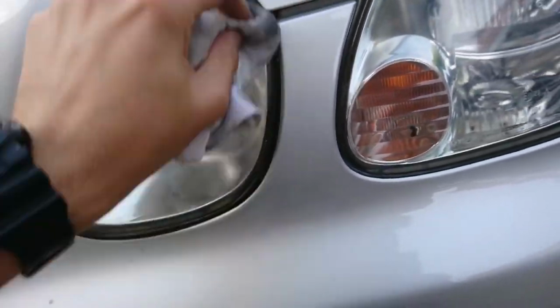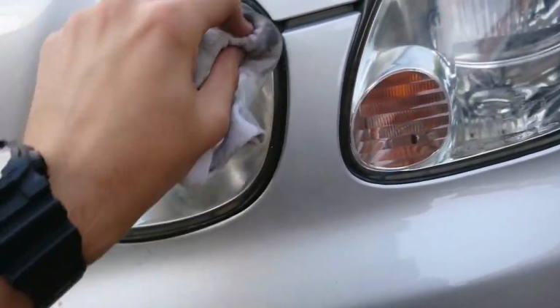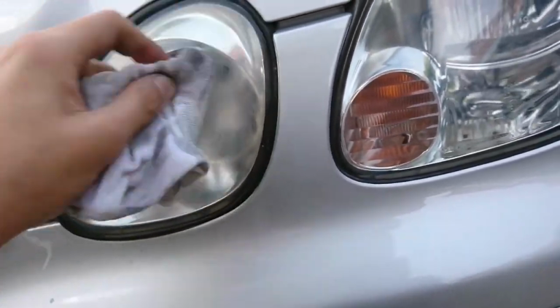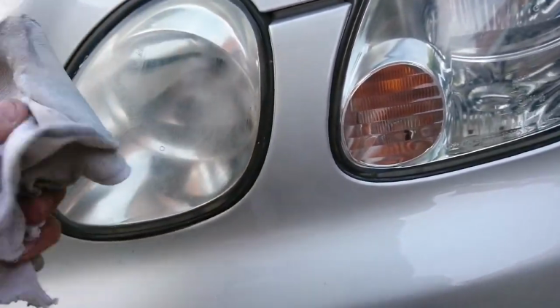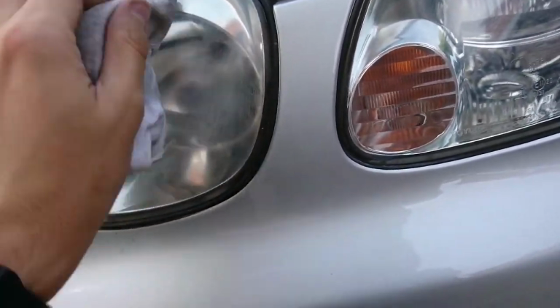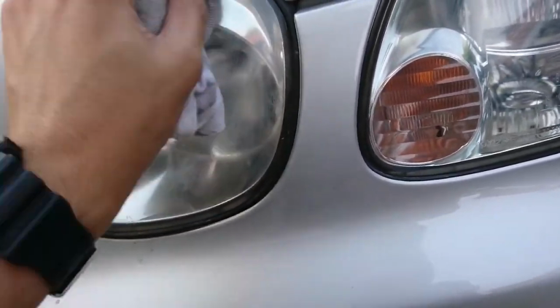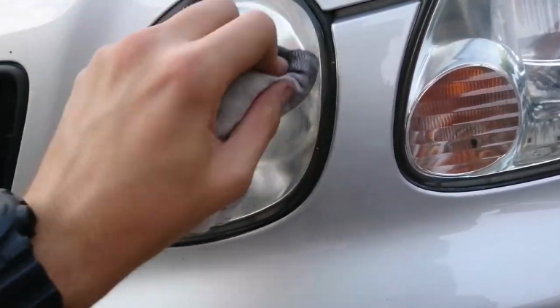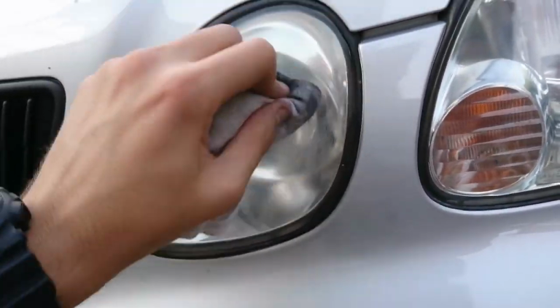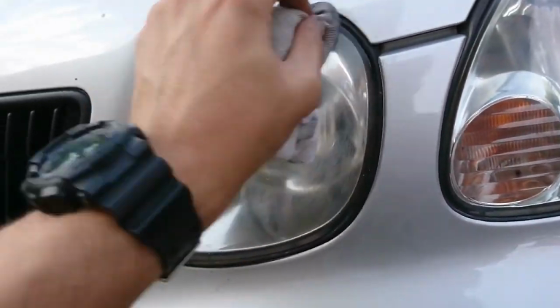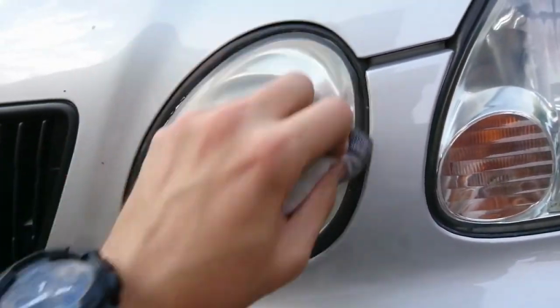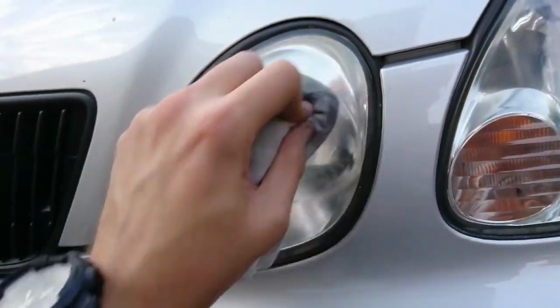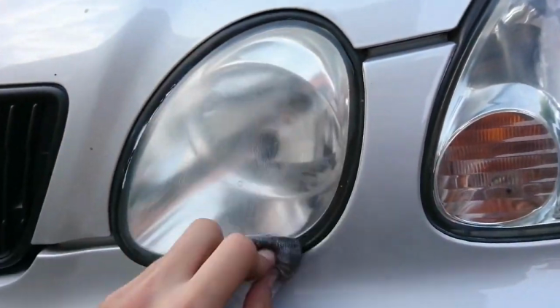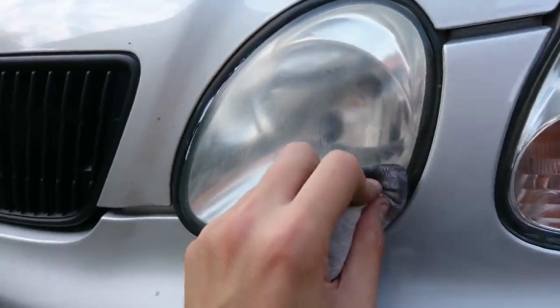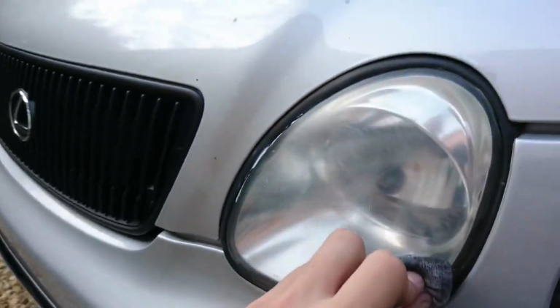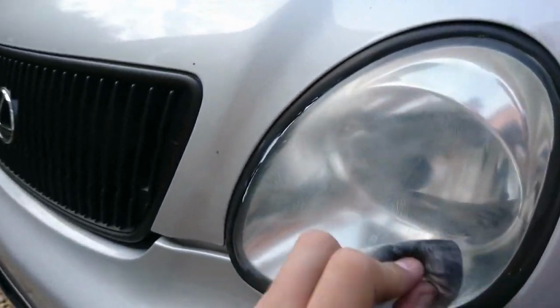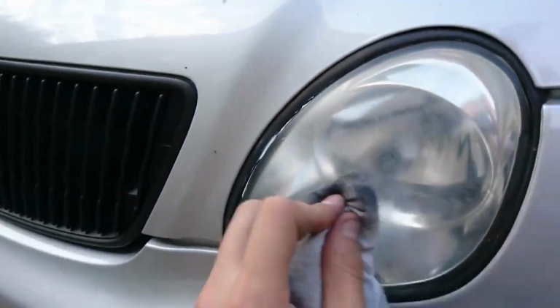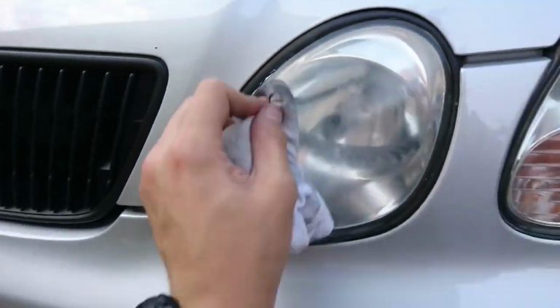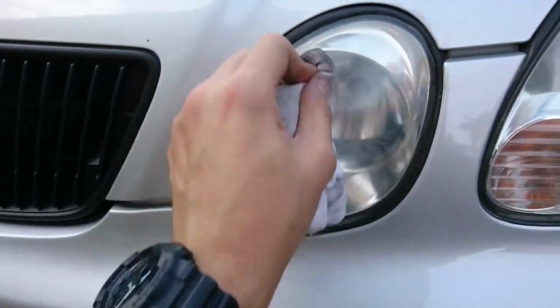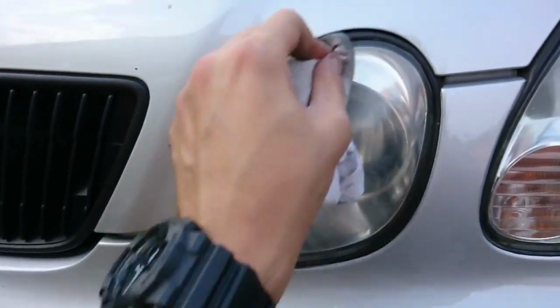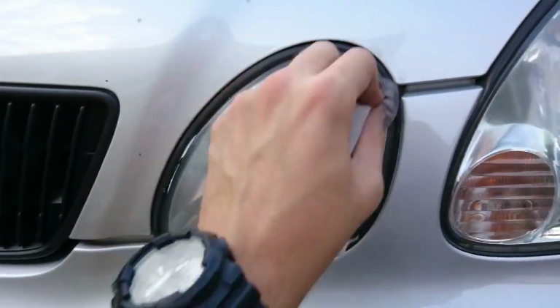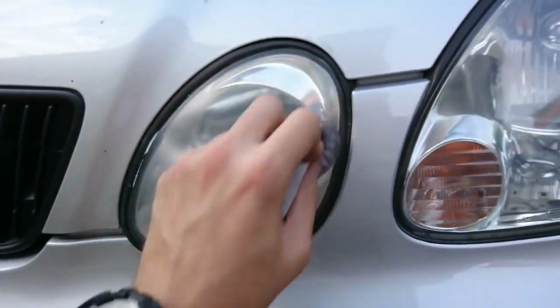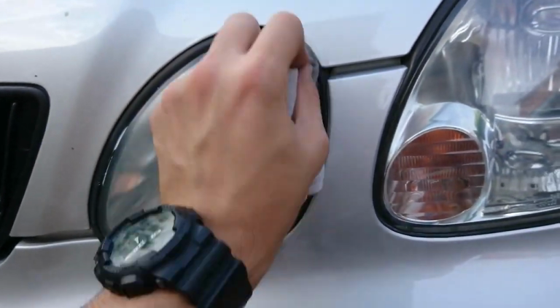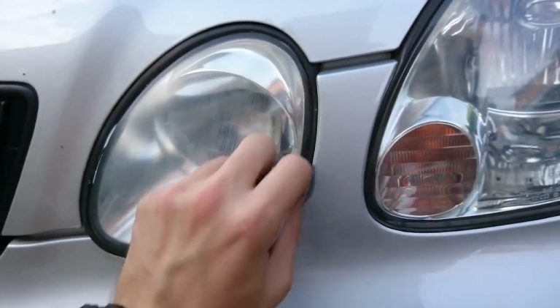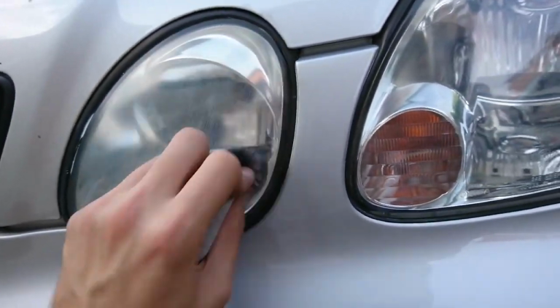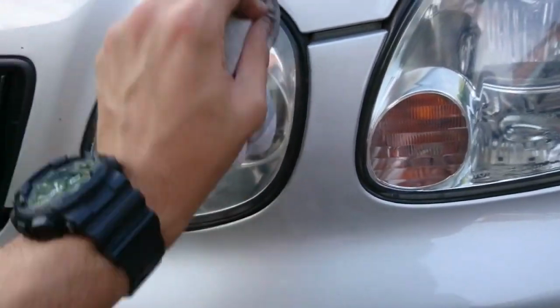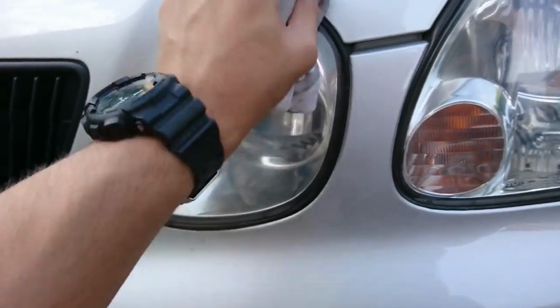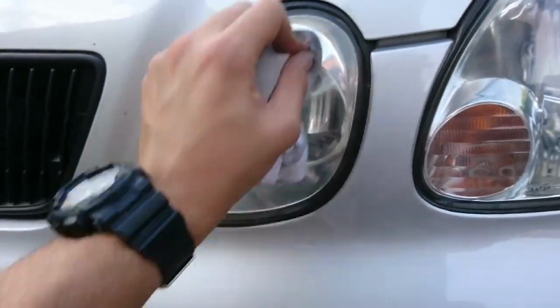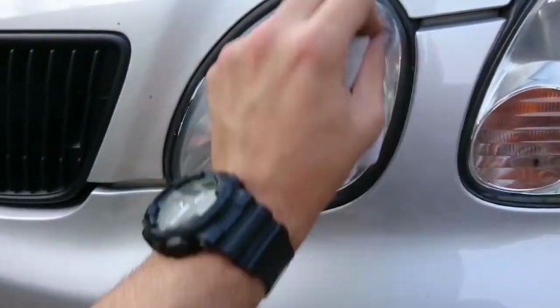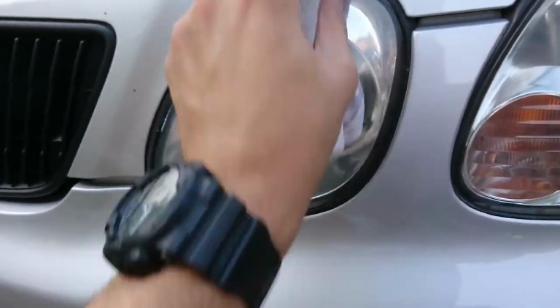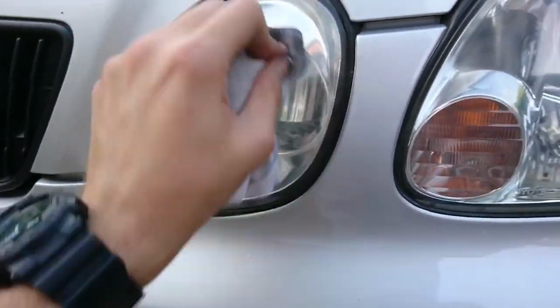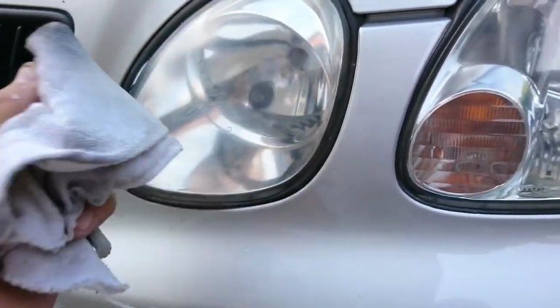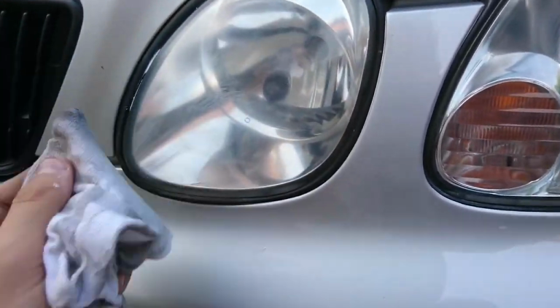A guy quoted me 80 quid to do these lights, so if I can do it from a five pound tube of Auto Seal, I'm not going to say no to that.